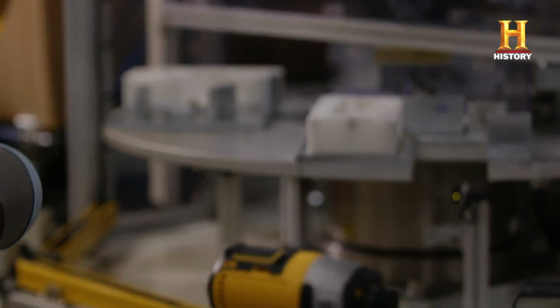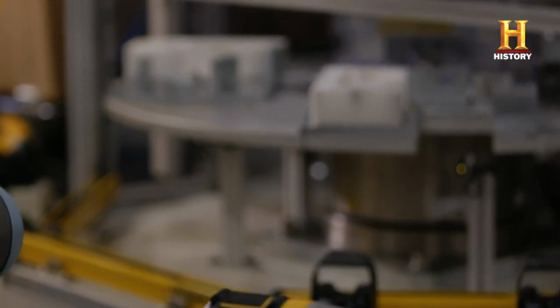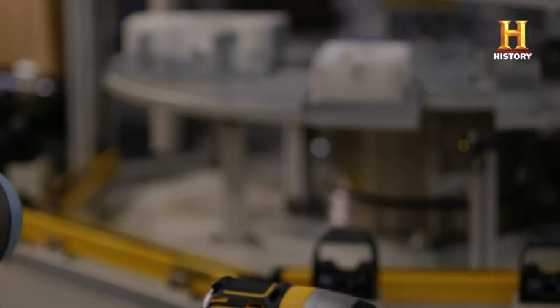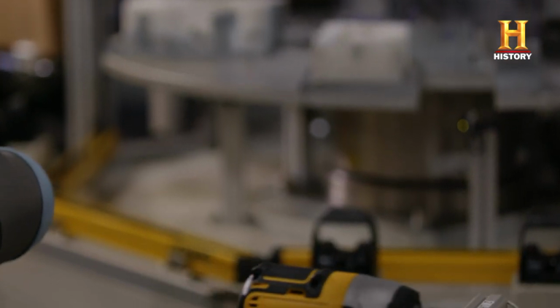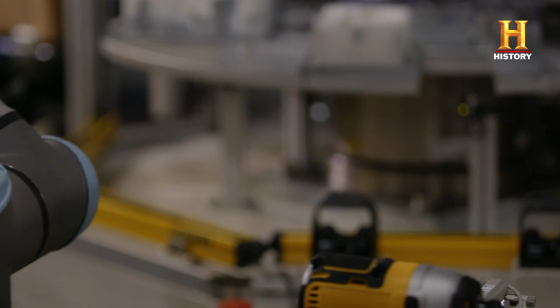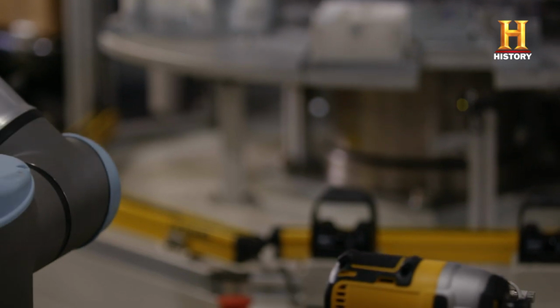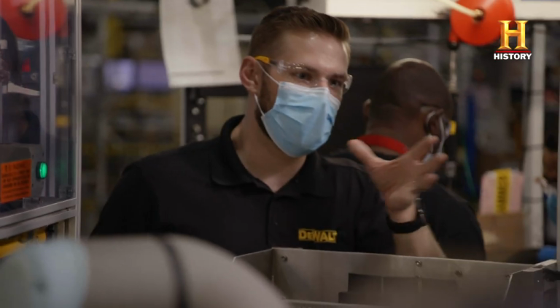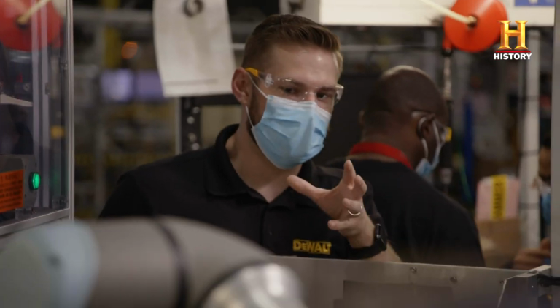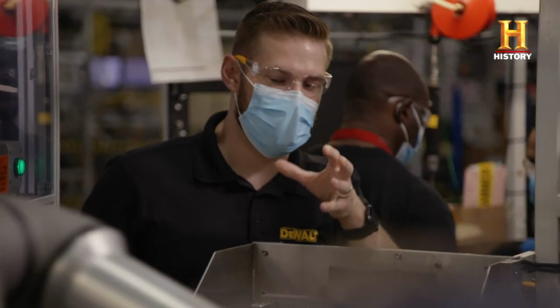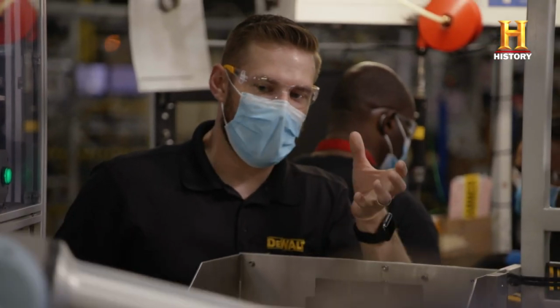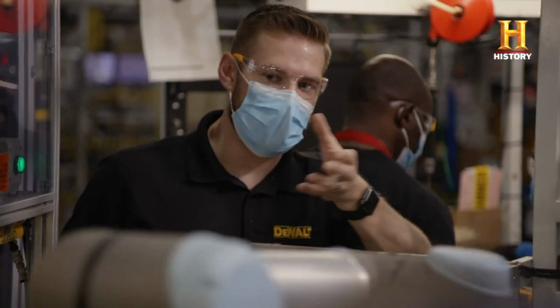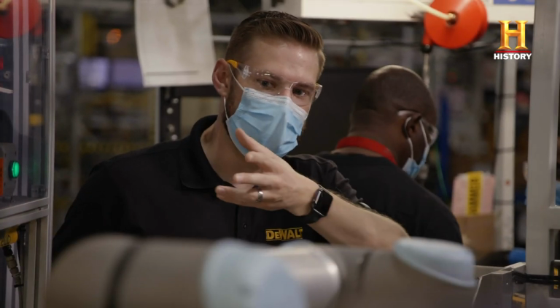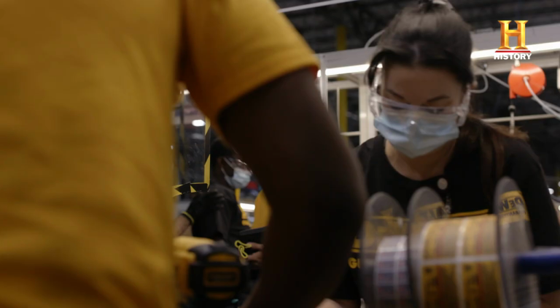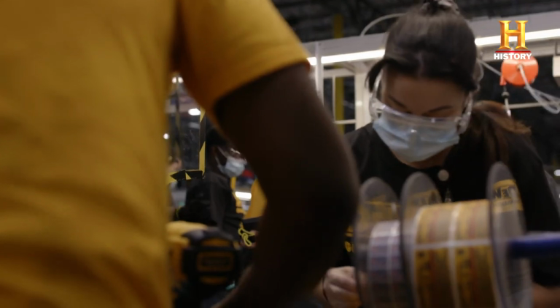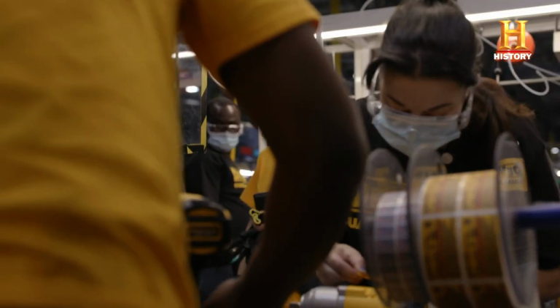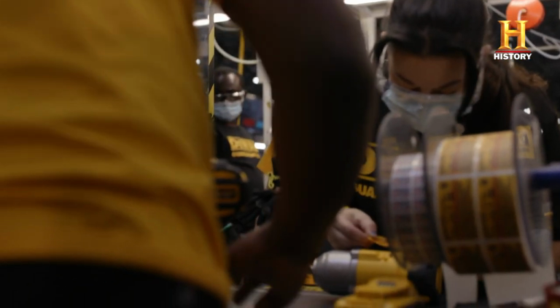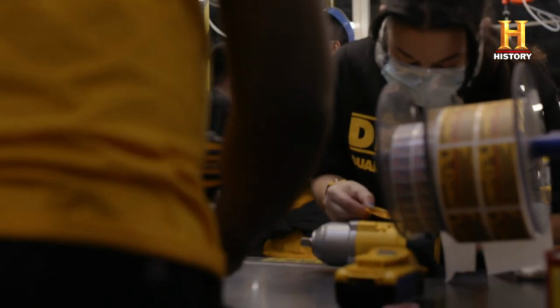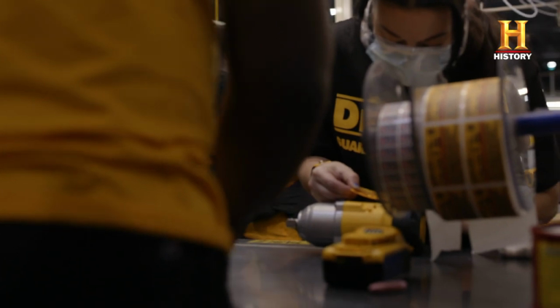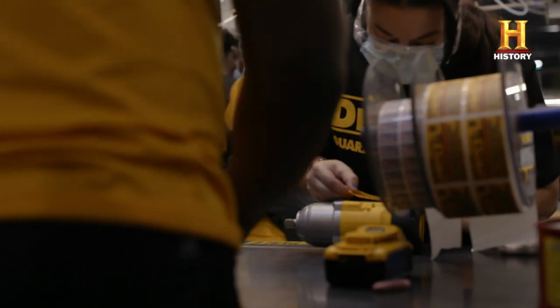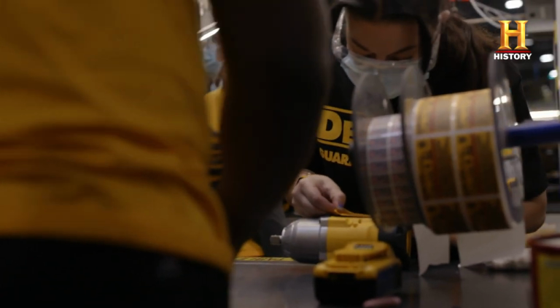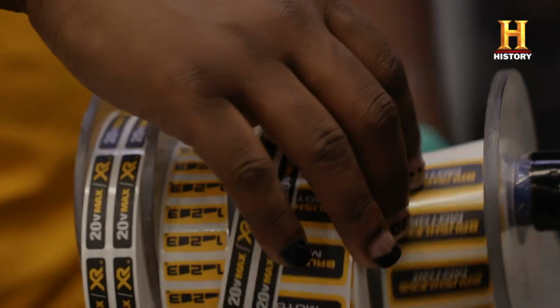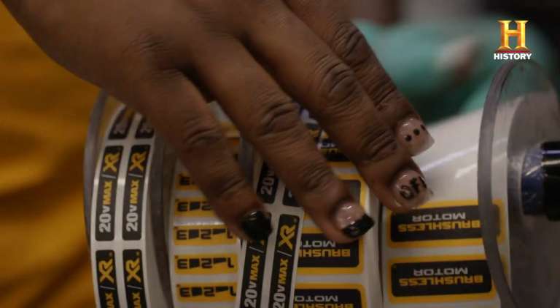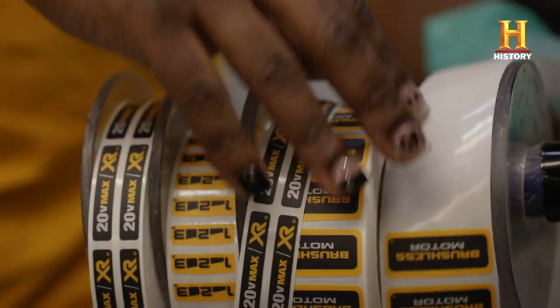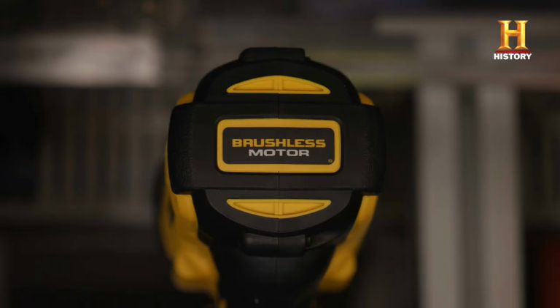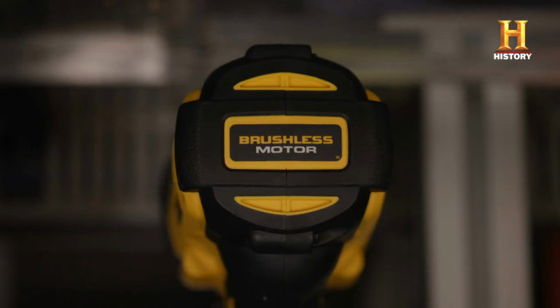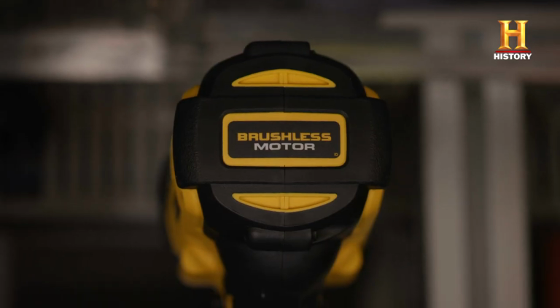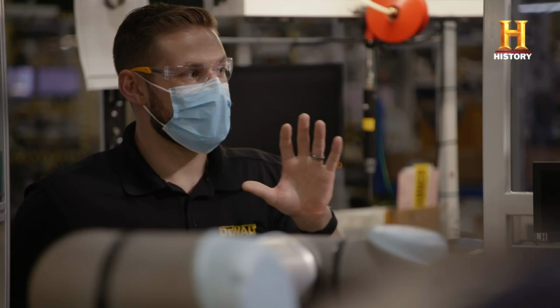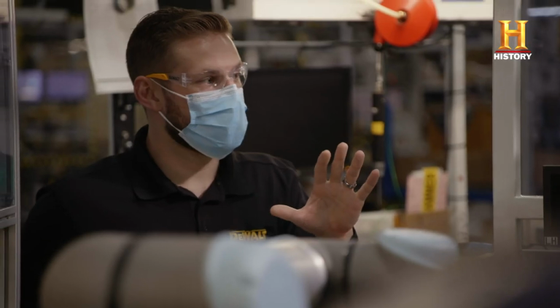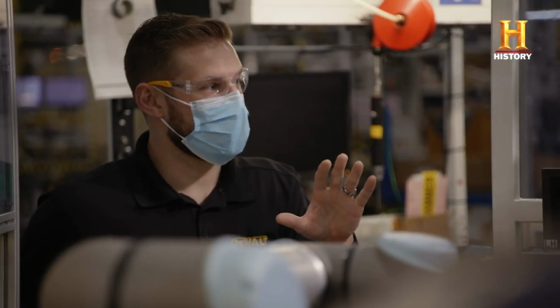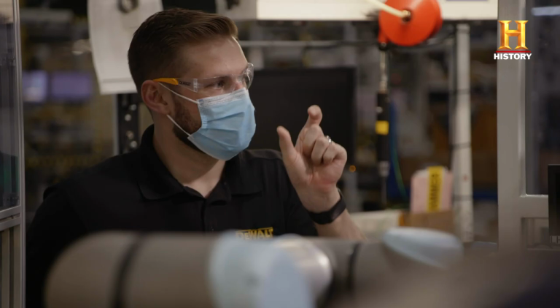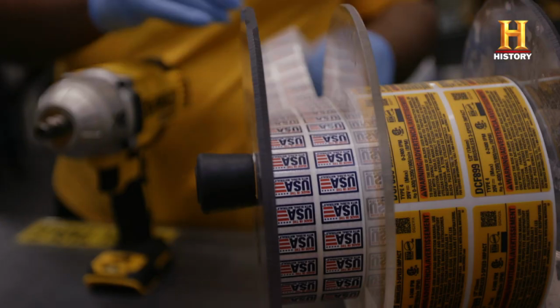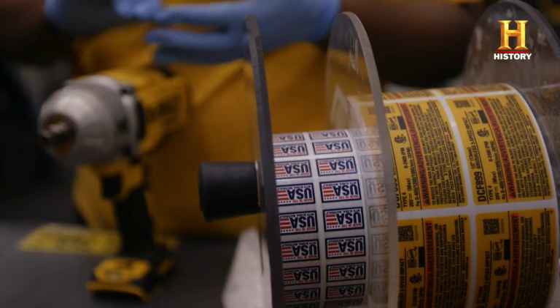So now, where does it go? We're taking it out of the test station and setting it on the table for our team to put labels on. She's putting on the labels for DeWalt — brushless motor, and most importantly, that 'Made in the USA.'